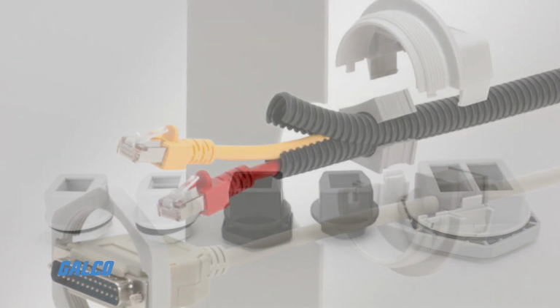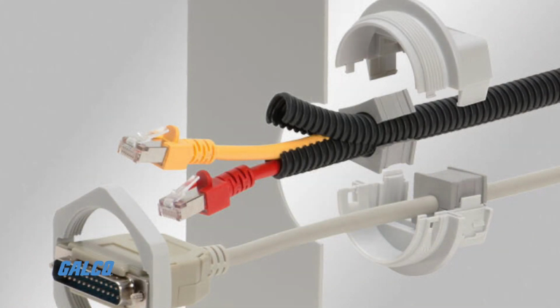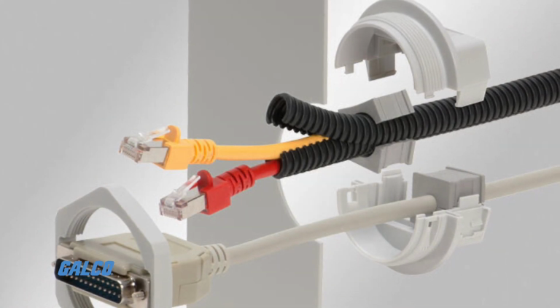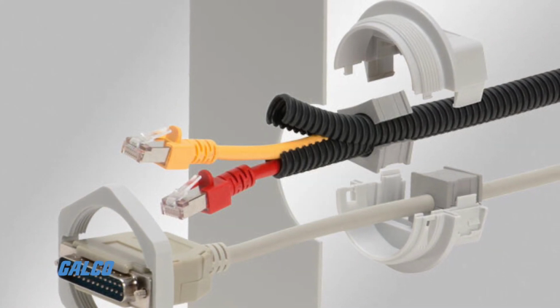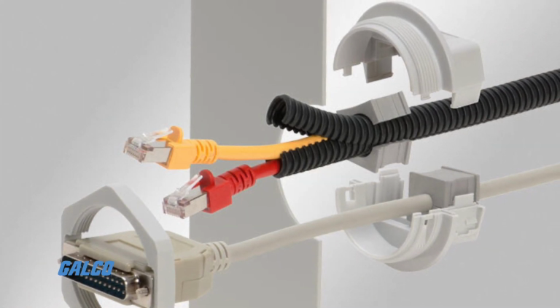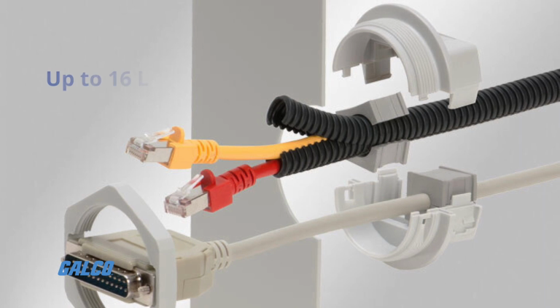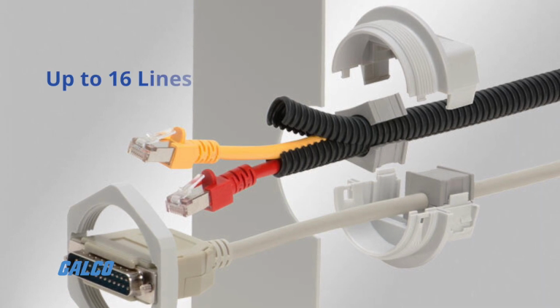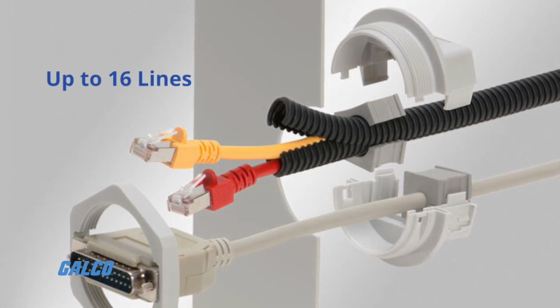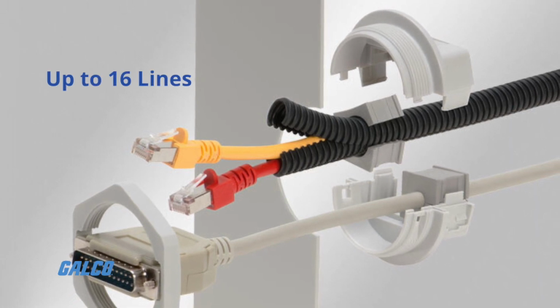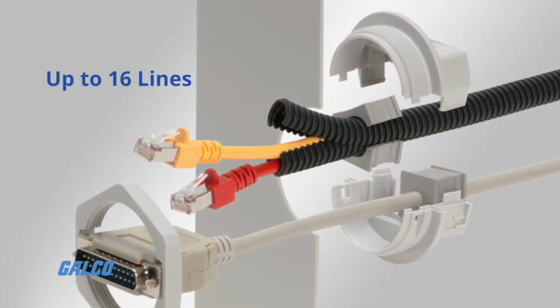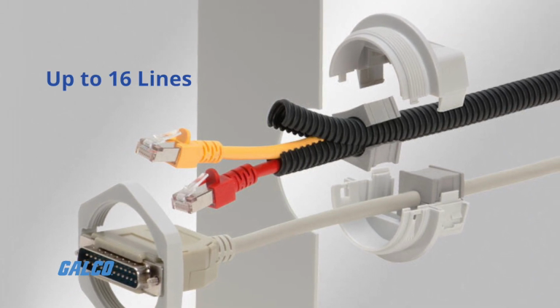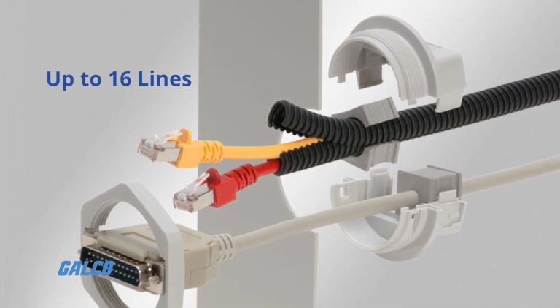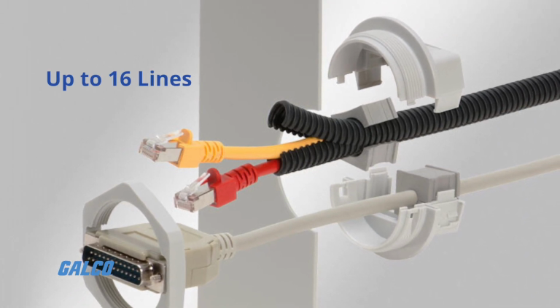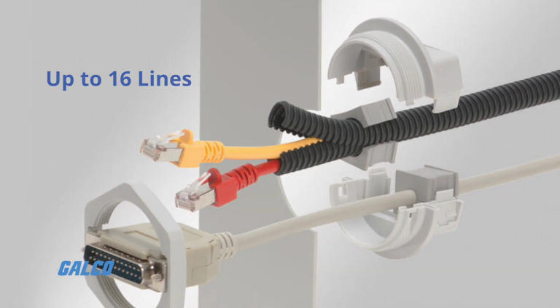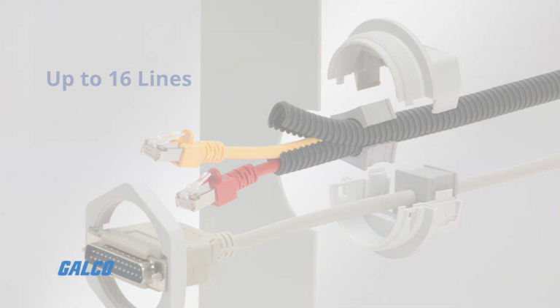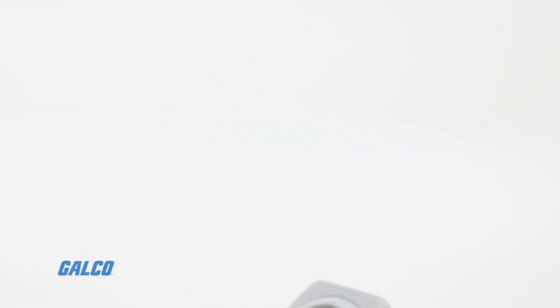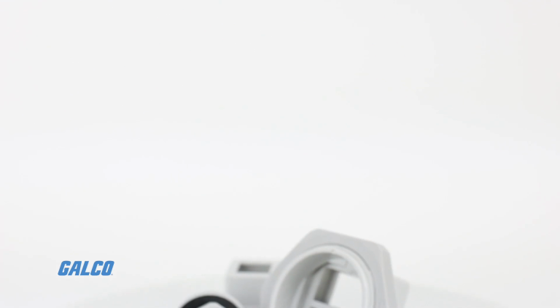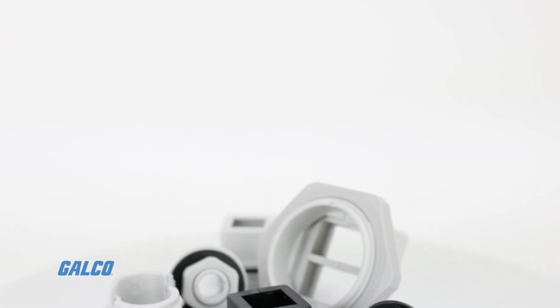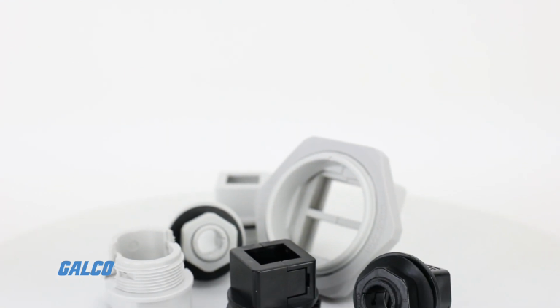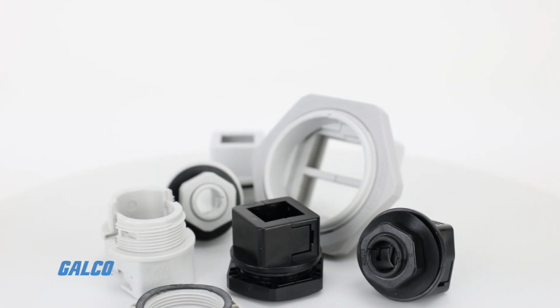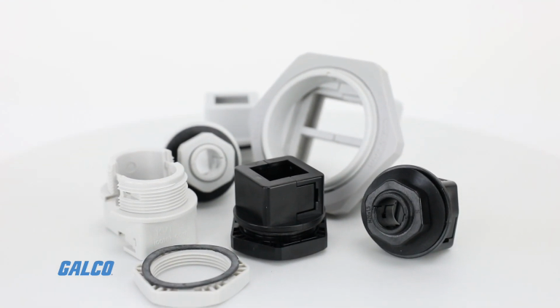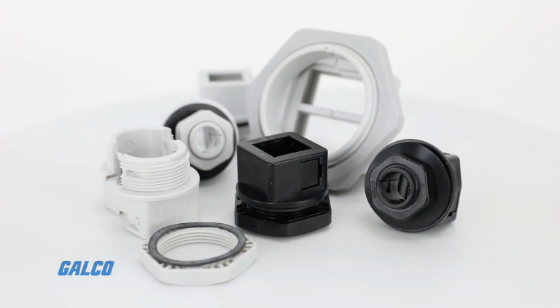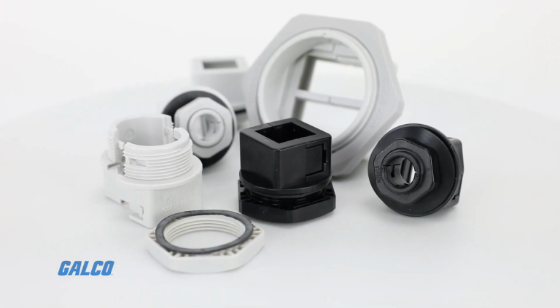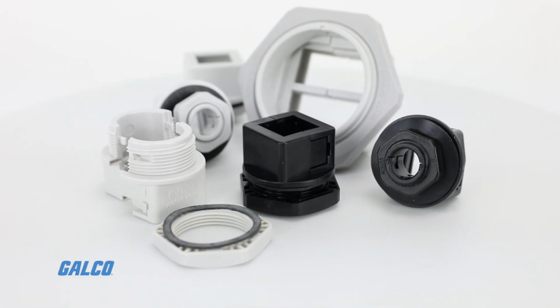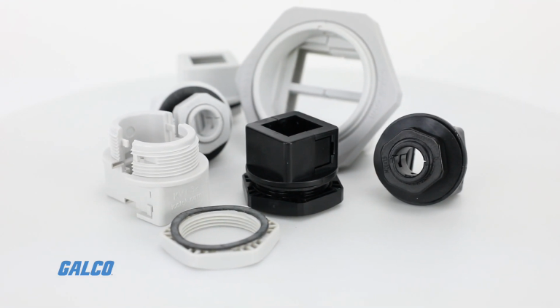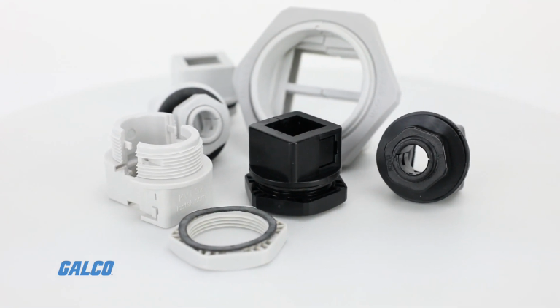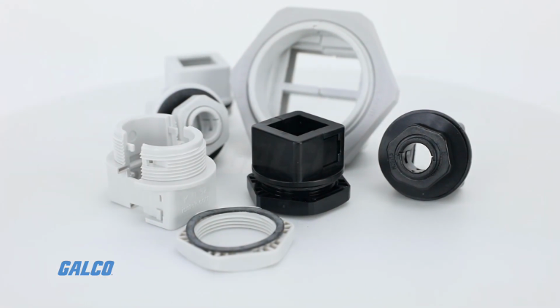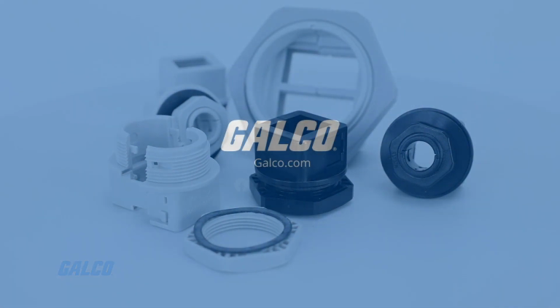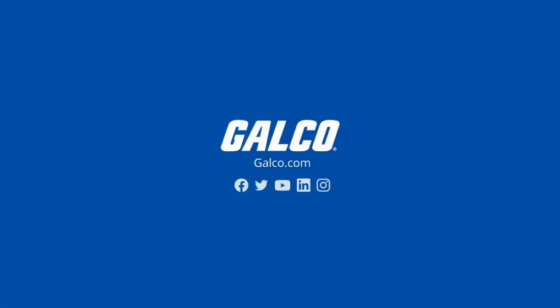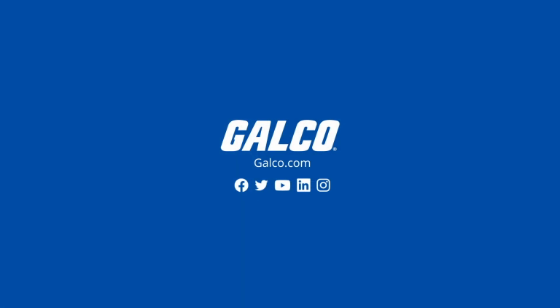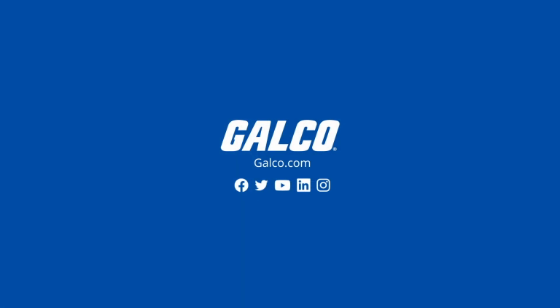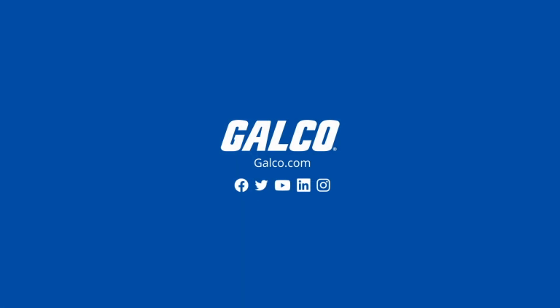By using multi-hole grommets, up to 16 lines can be routed with one cable gland. To learn more about the KVT series and other ICOTech cable management solutions, visit us at galco.com.